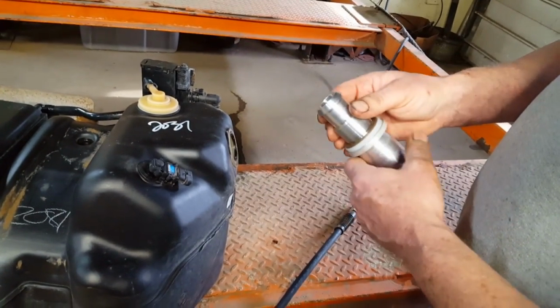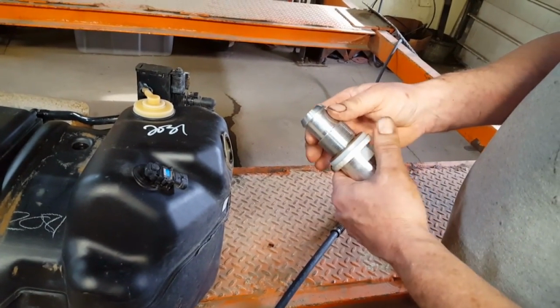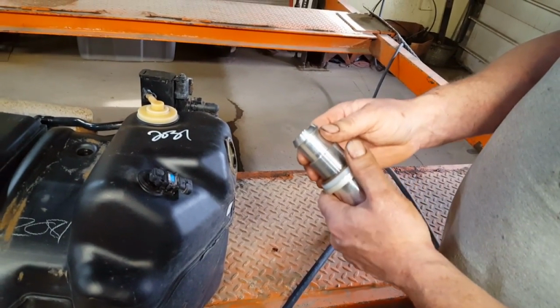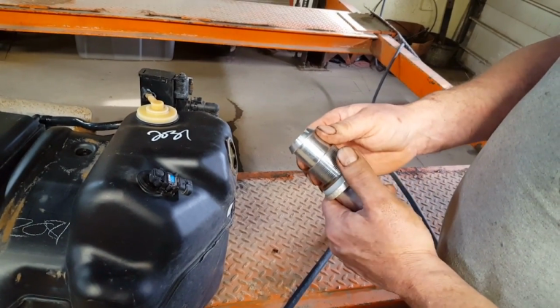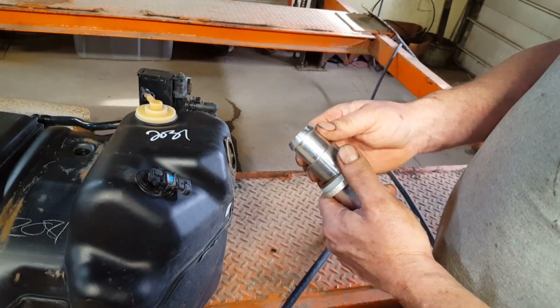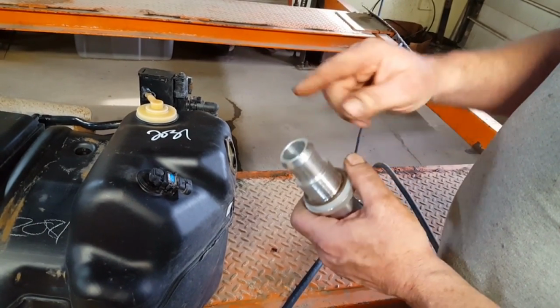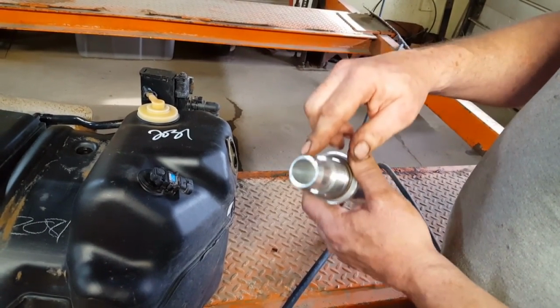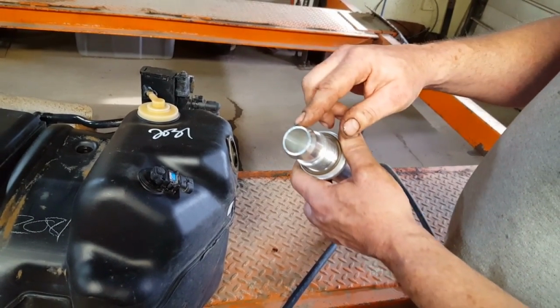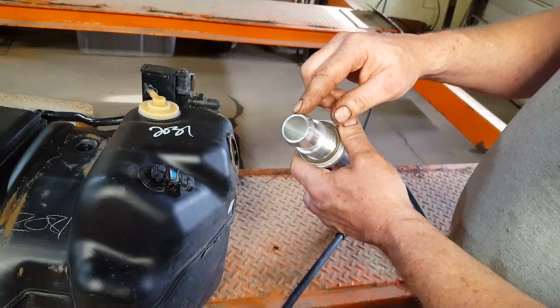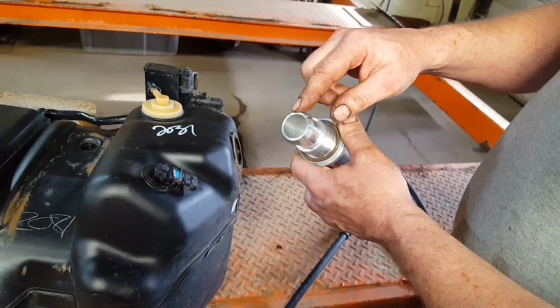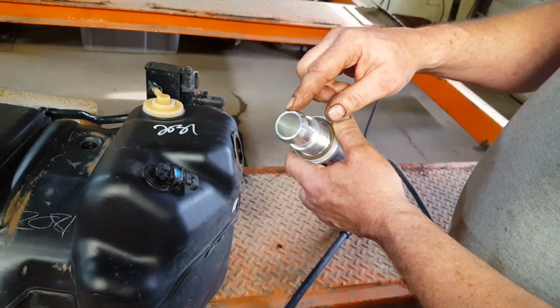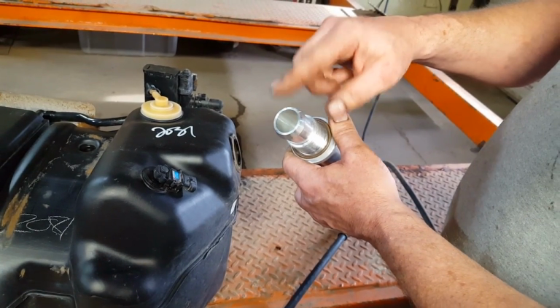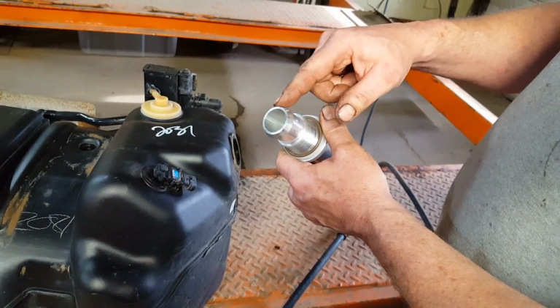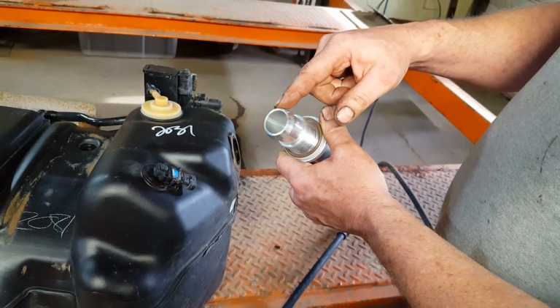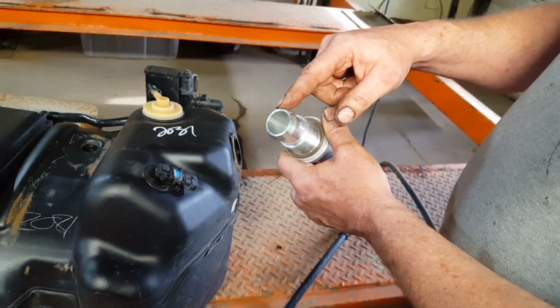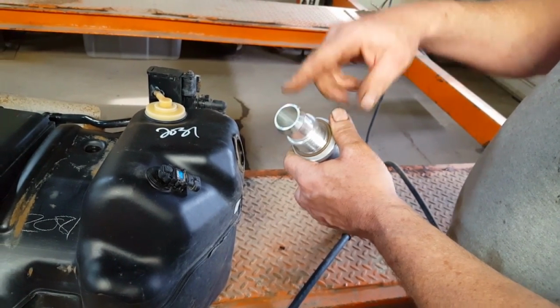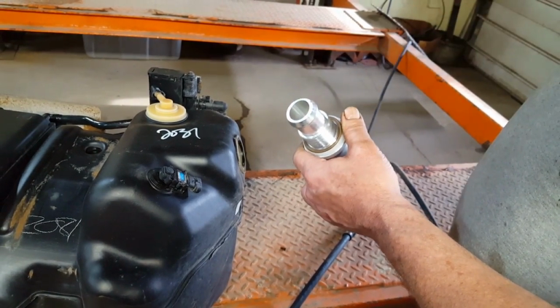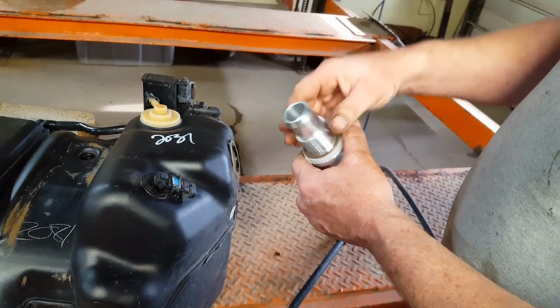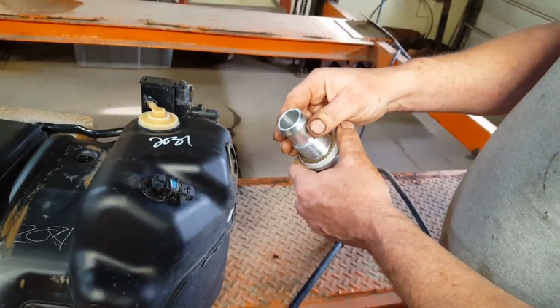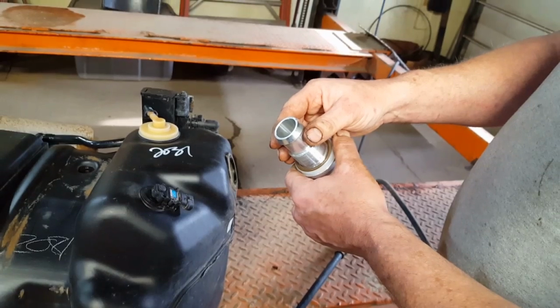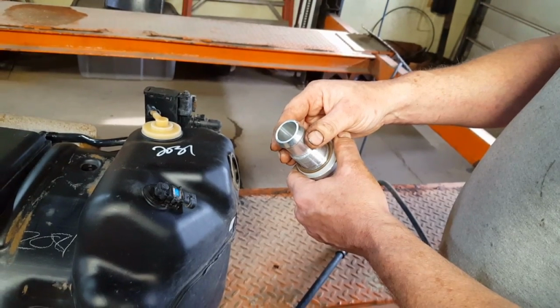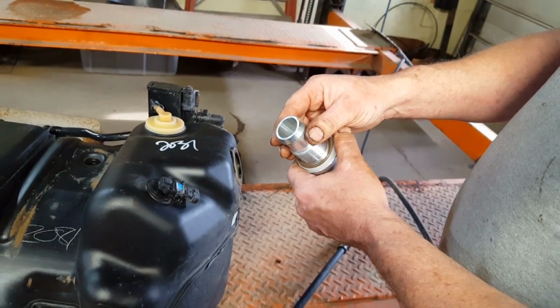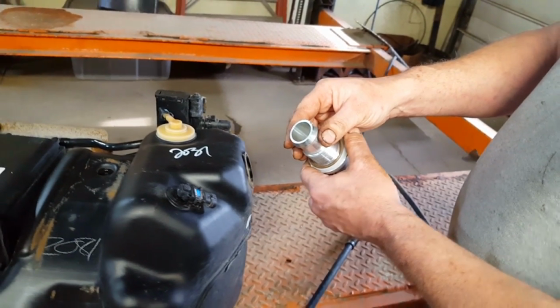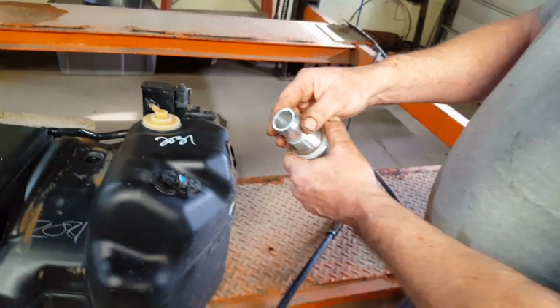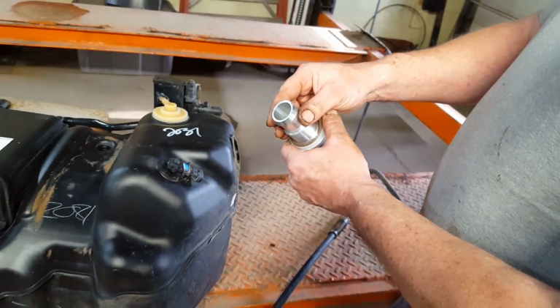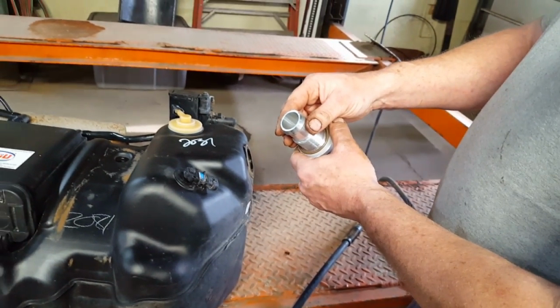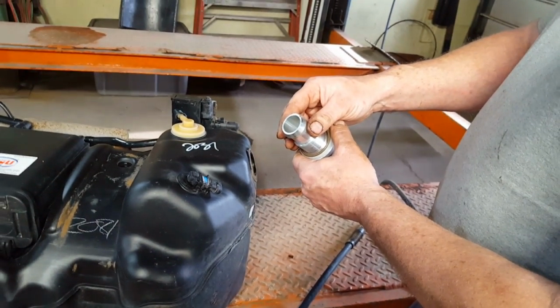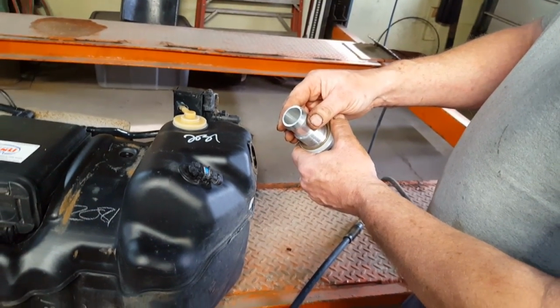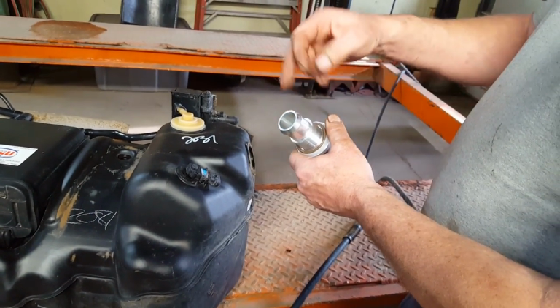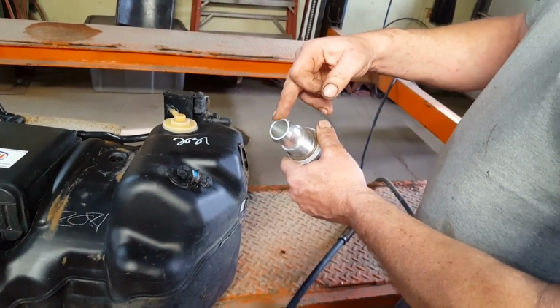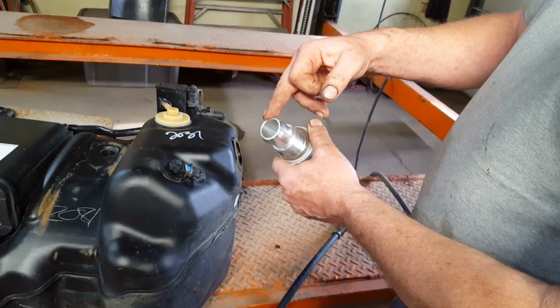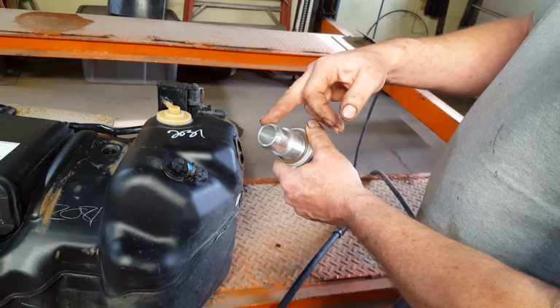This will fix any GM plastic tank that has an inch and a quarter fill neck where the rubber meets the tank. Farther upstream it is a one inch hose and steel, but right where it meets the tank it's inch and a quarter.